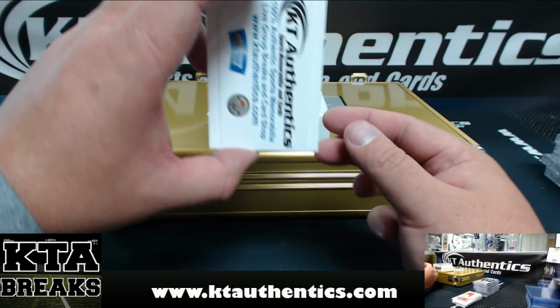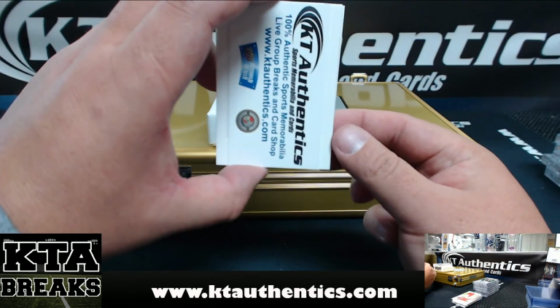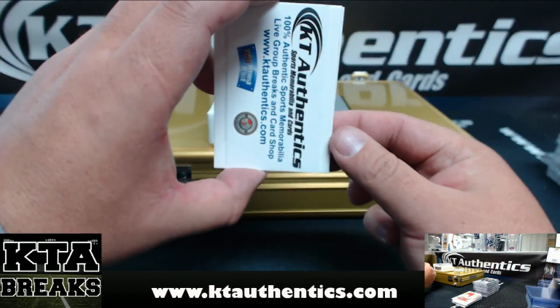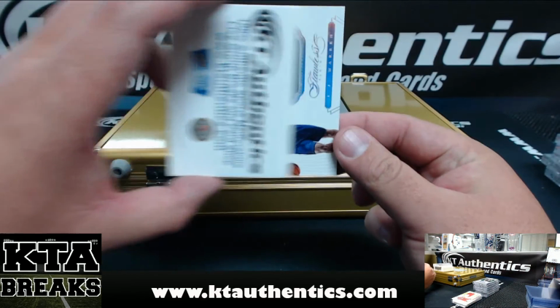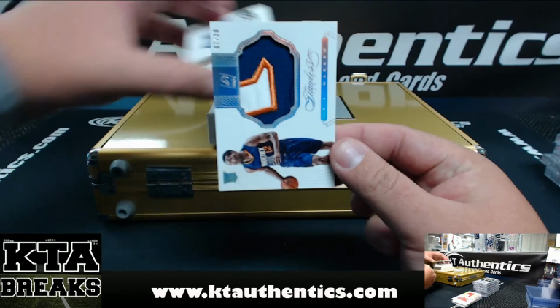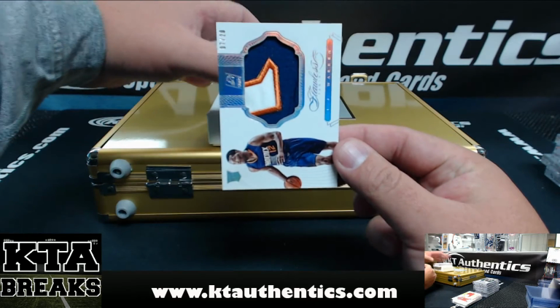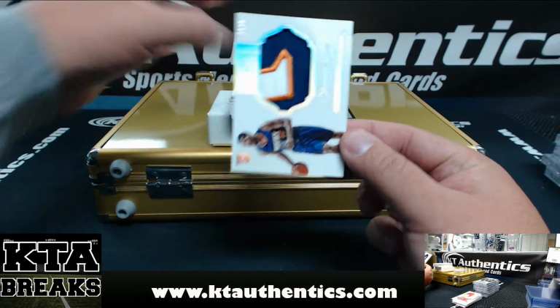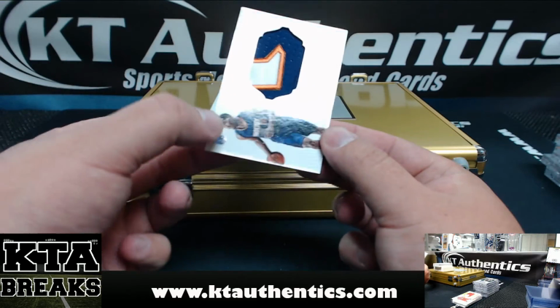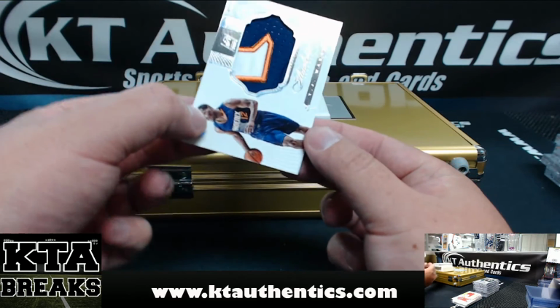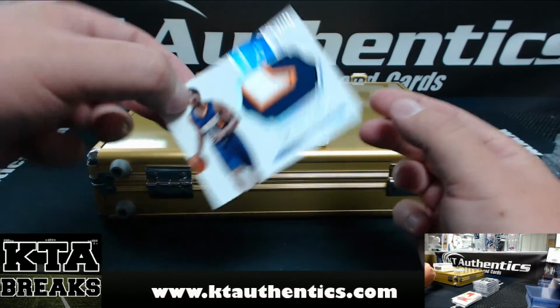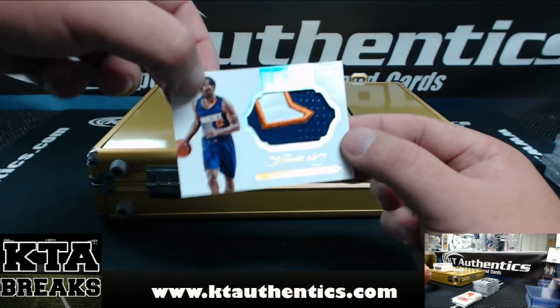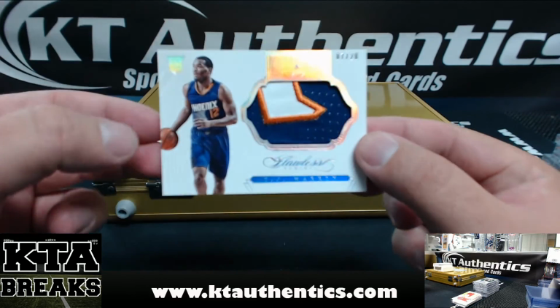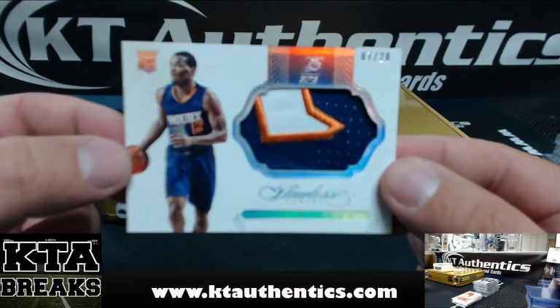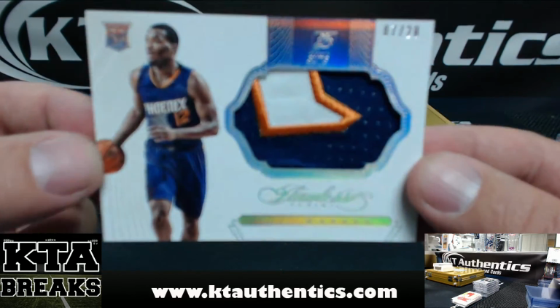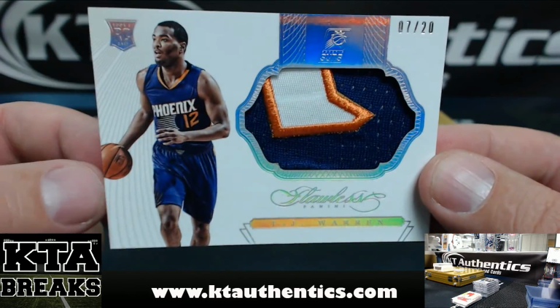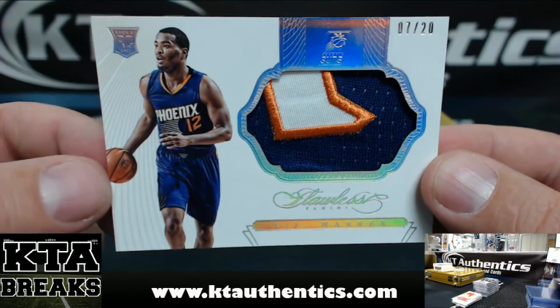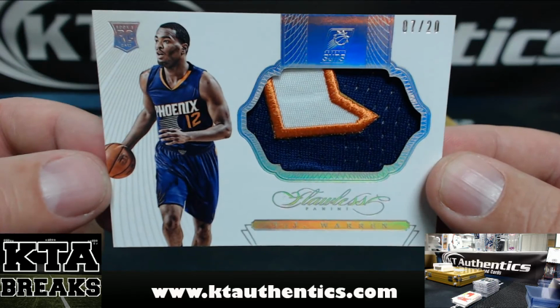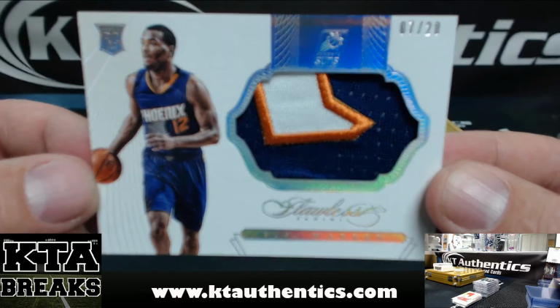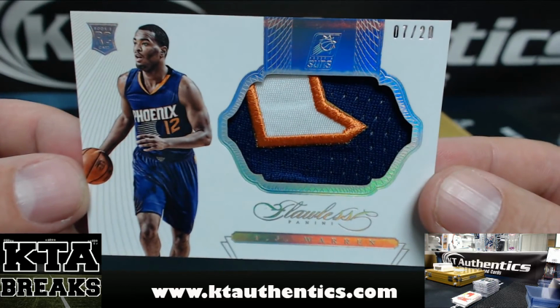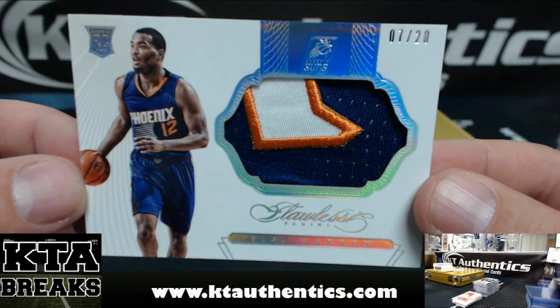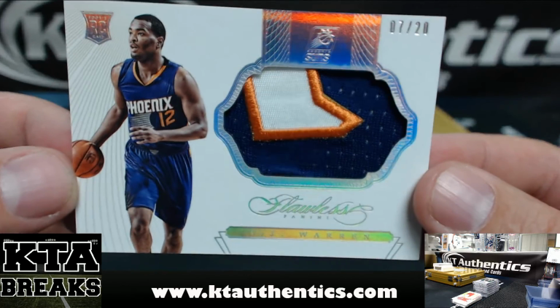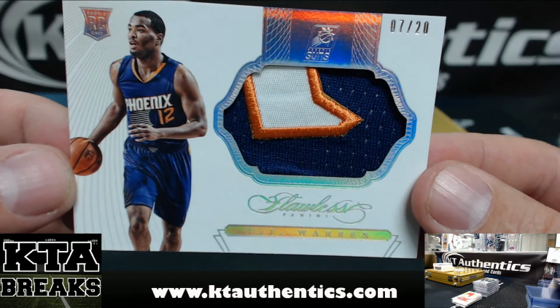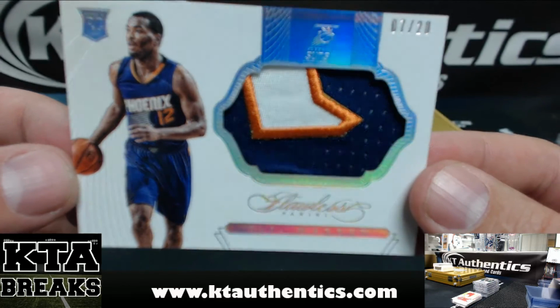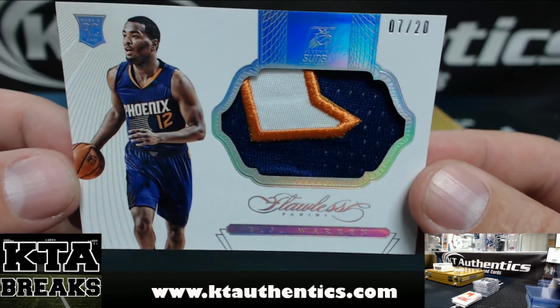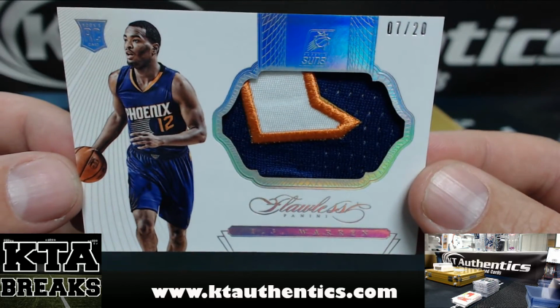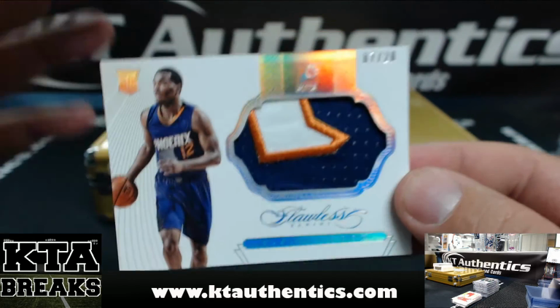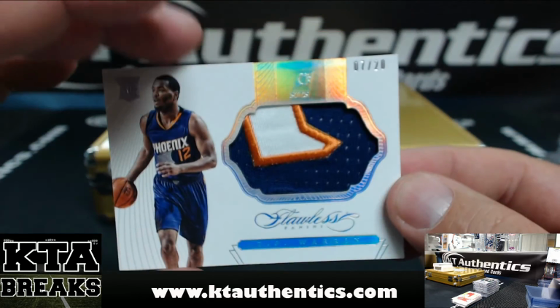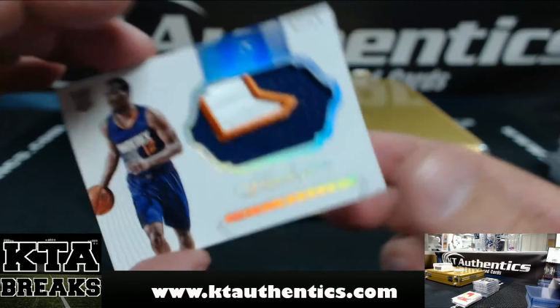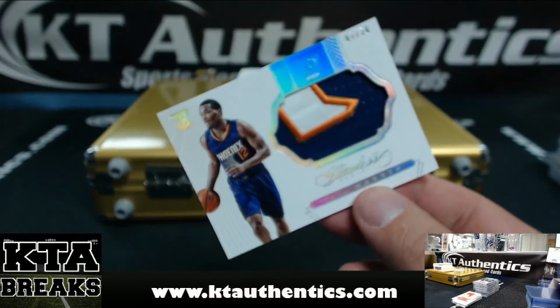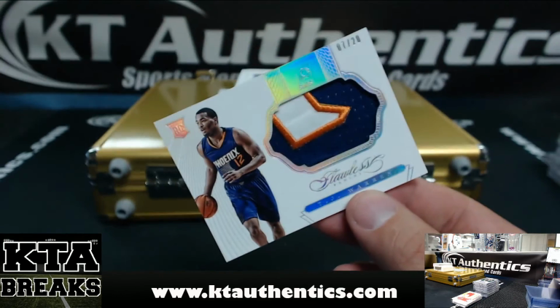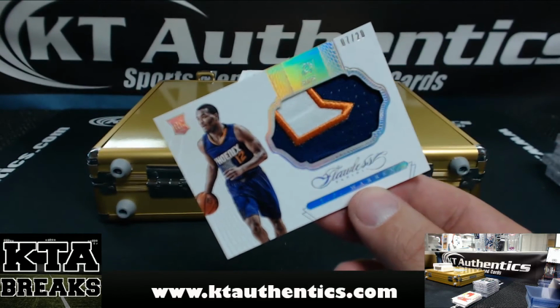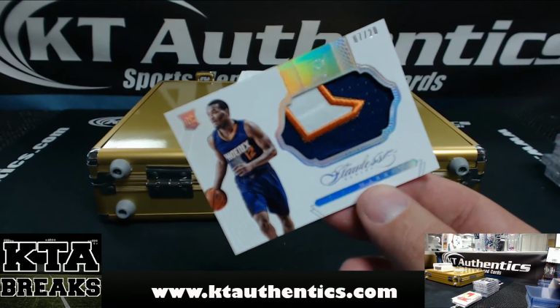Next one — TJ Warren, number 7 of 20, 3-color patch, 7 of 20.